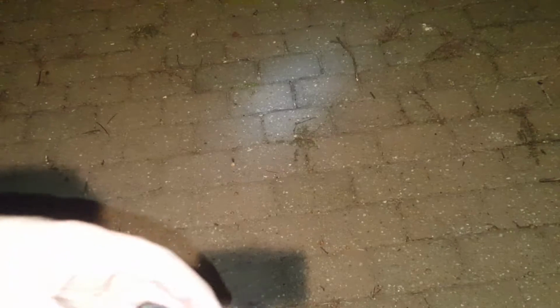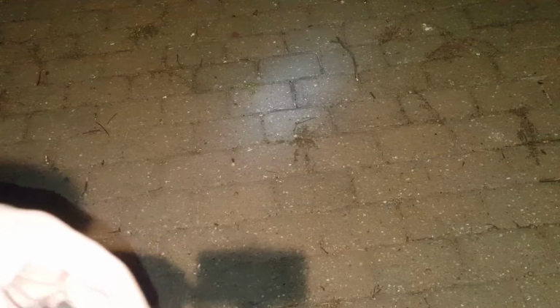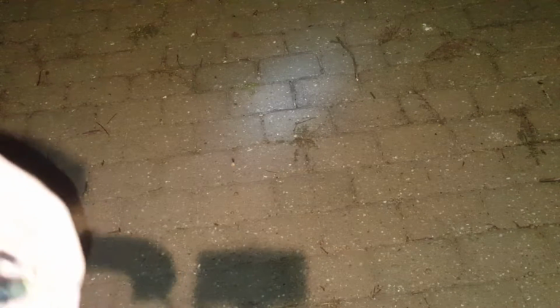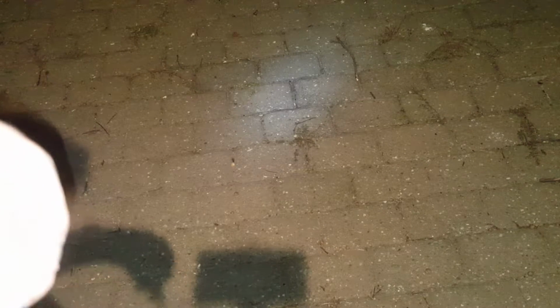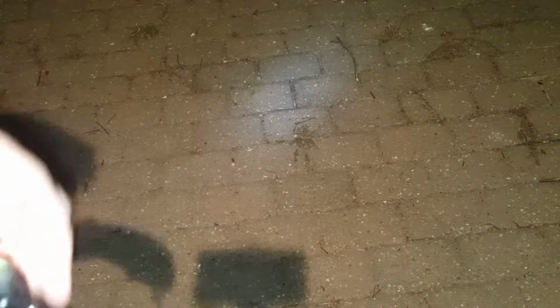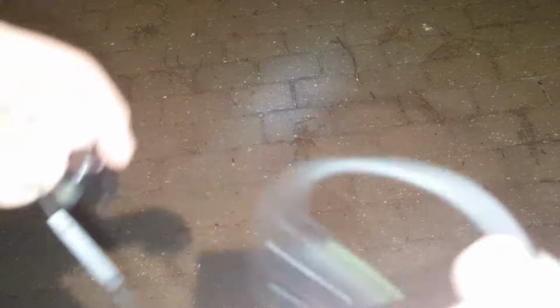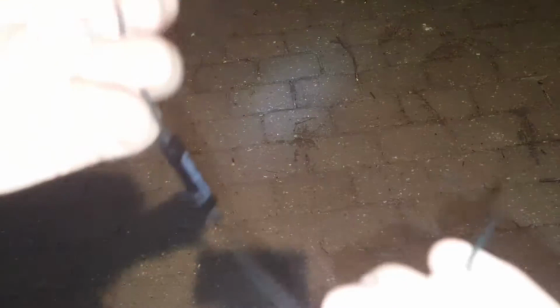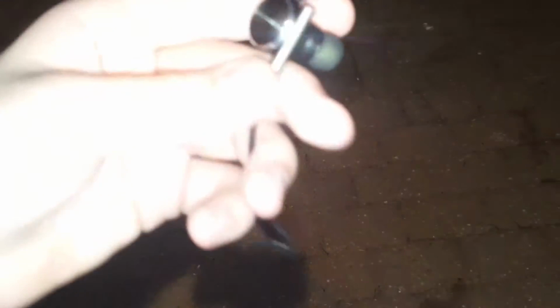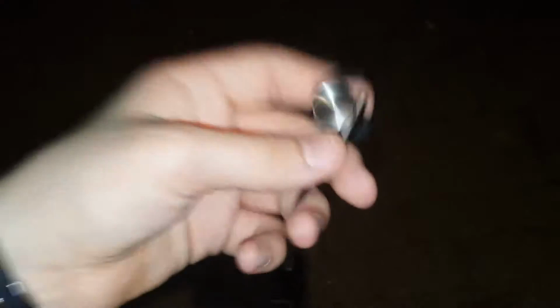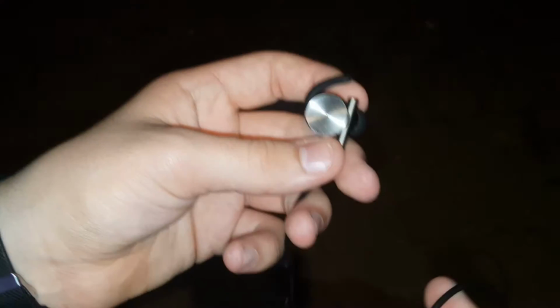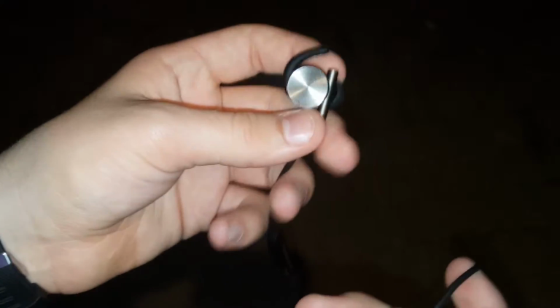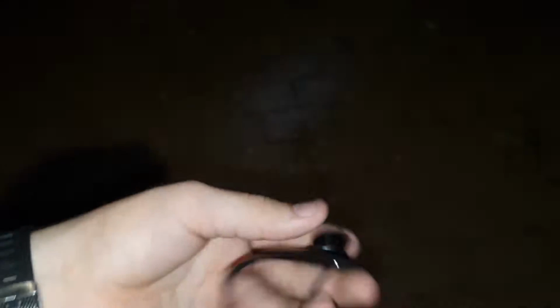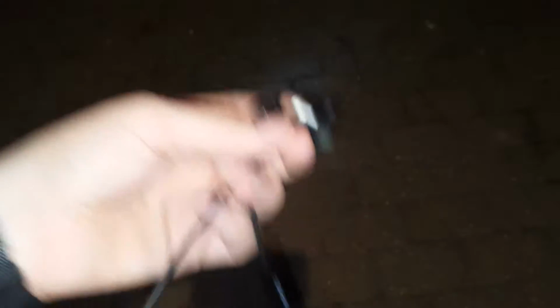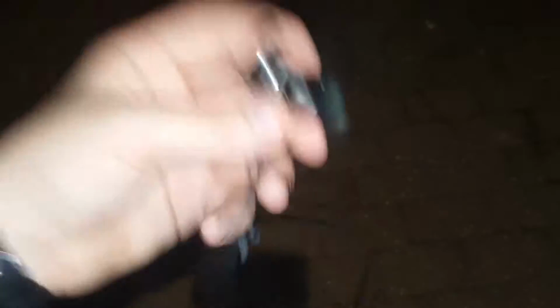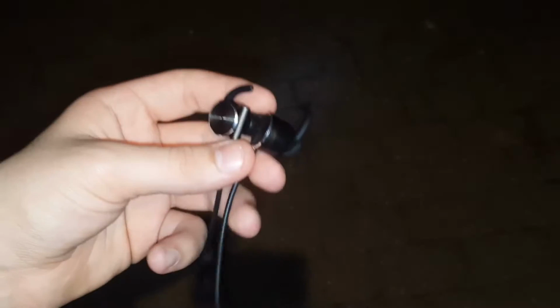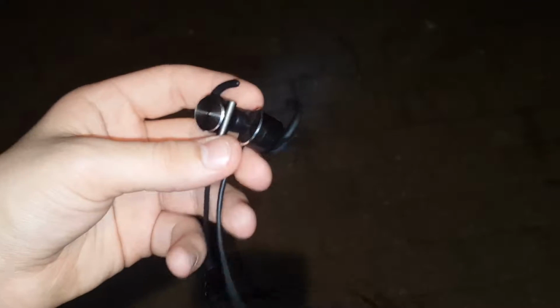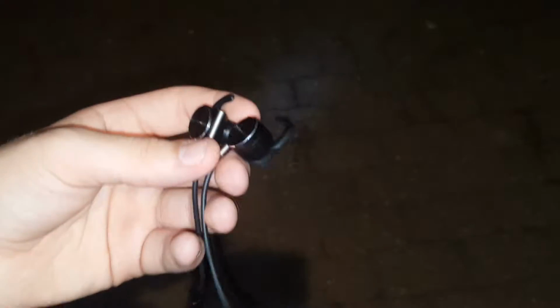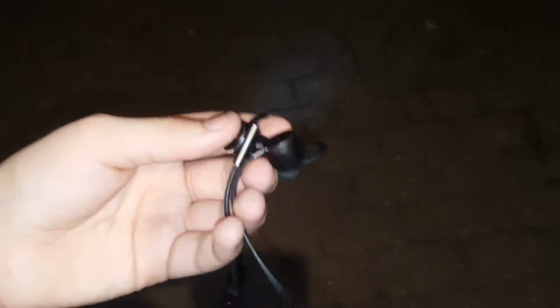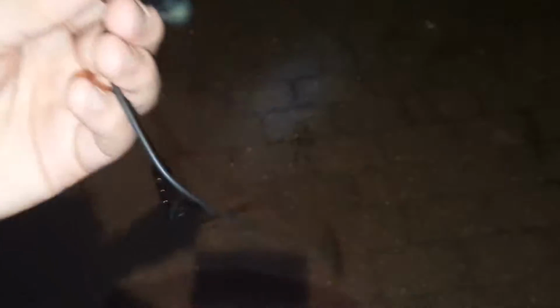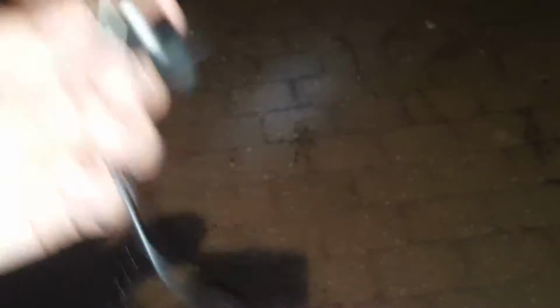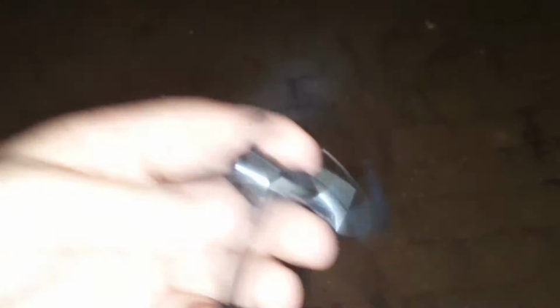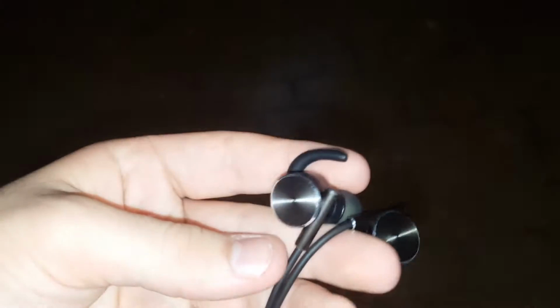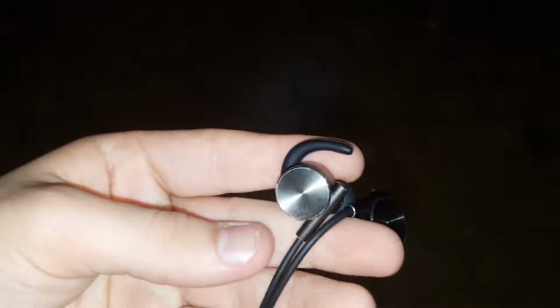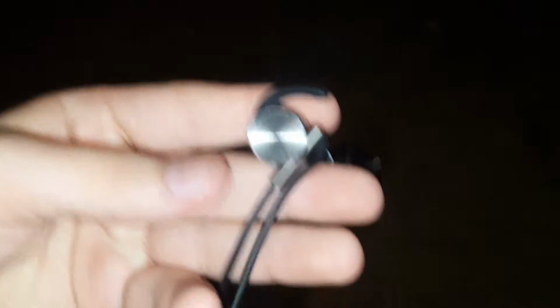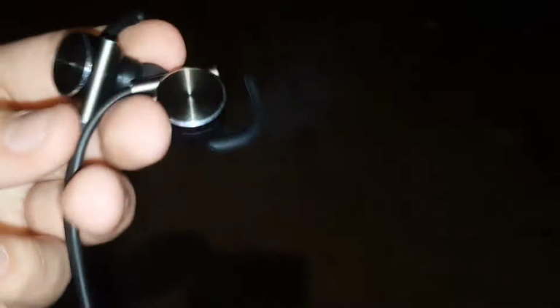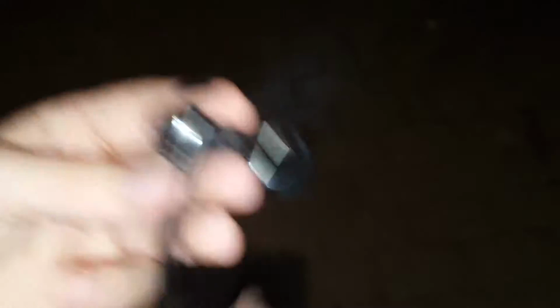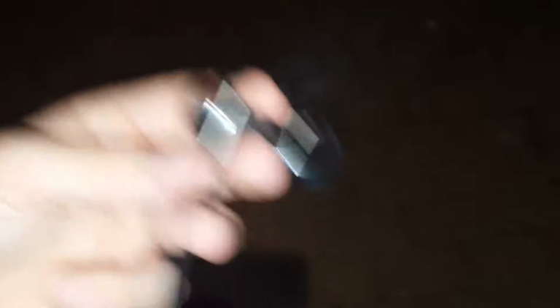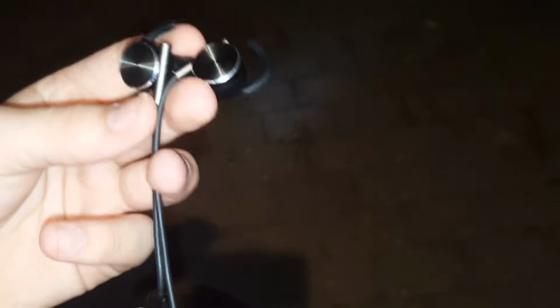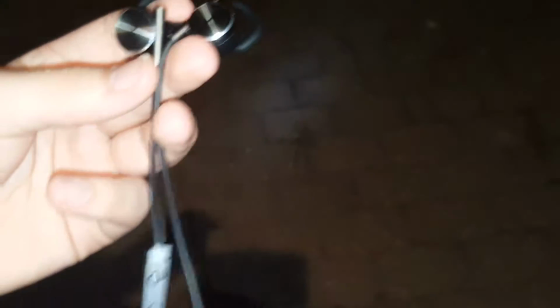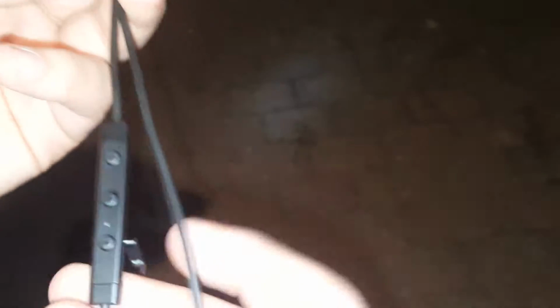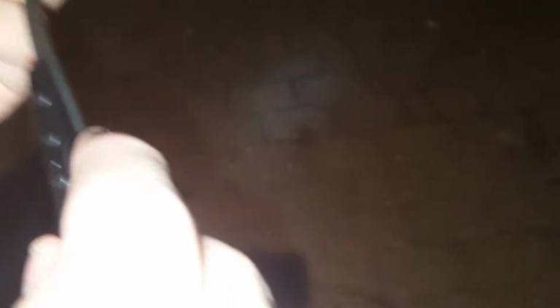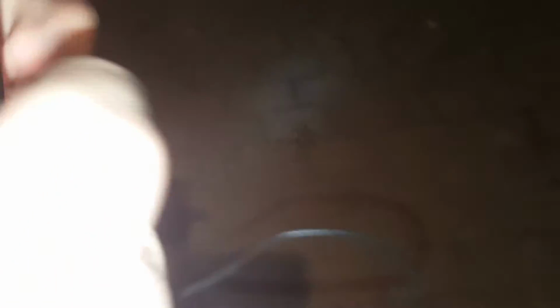This right here has to be one of my favorite Bluetooth earphones. Now, this could change in the future, but as of today, these are my favorite Bluetooth earphones. And I'll tell you guys why real quick.